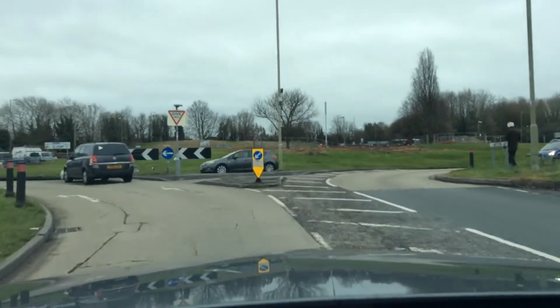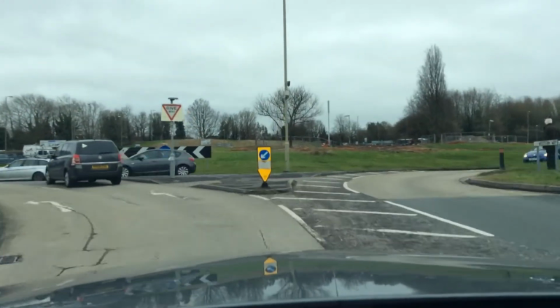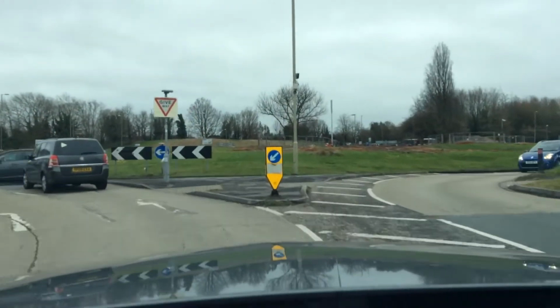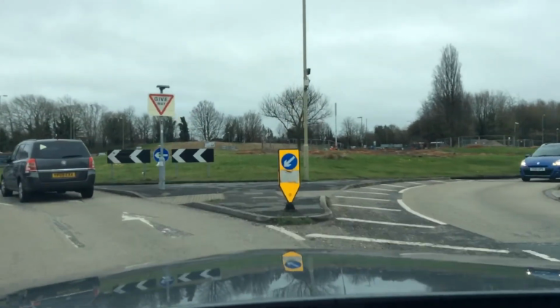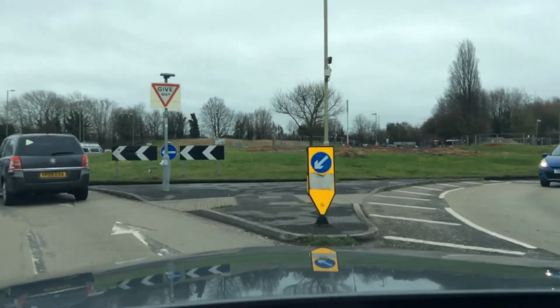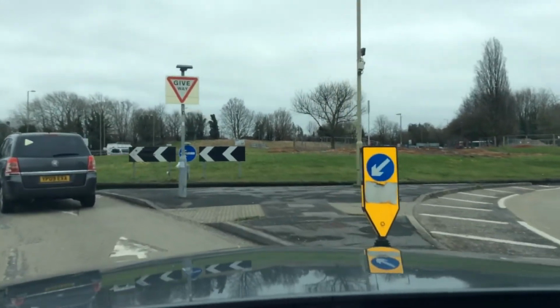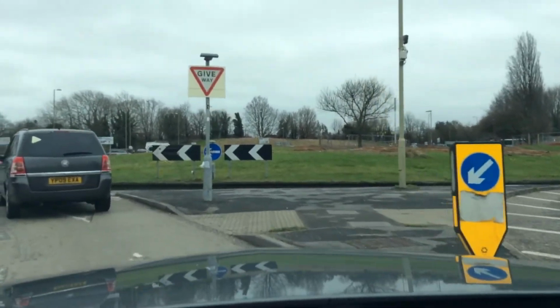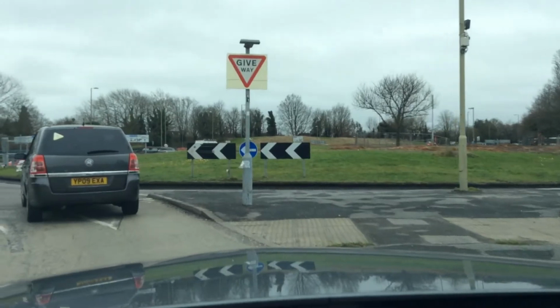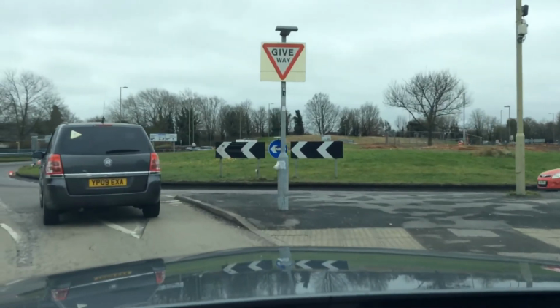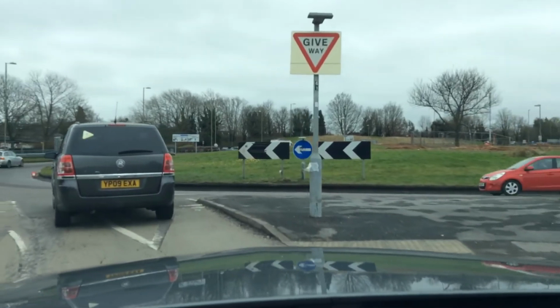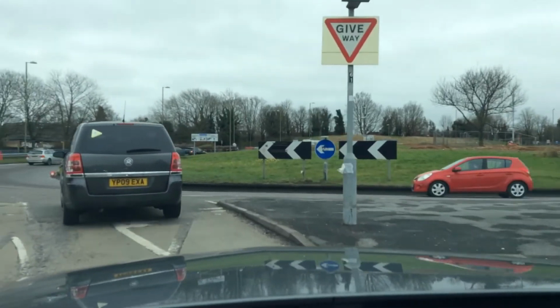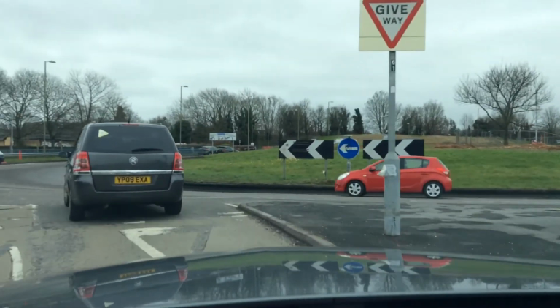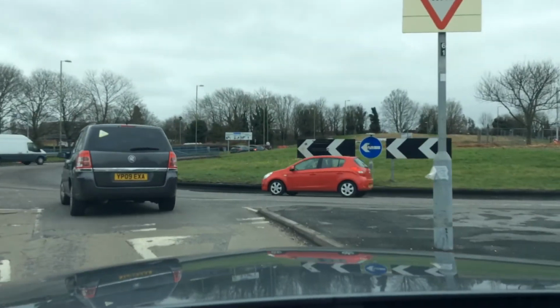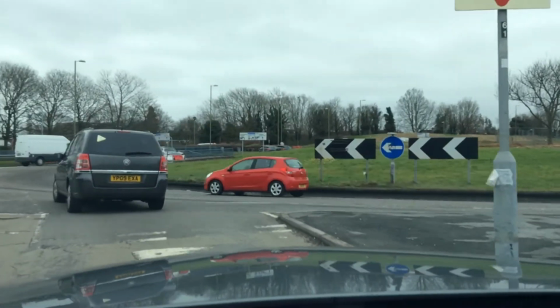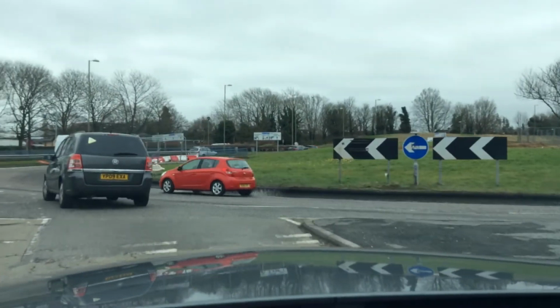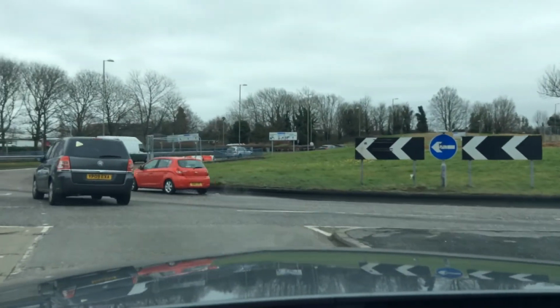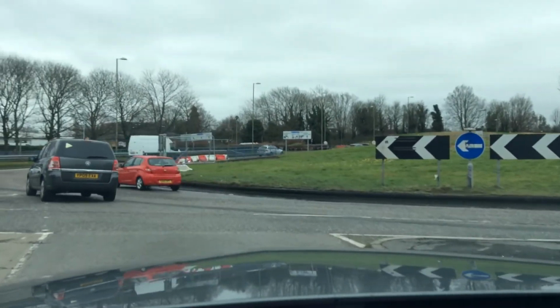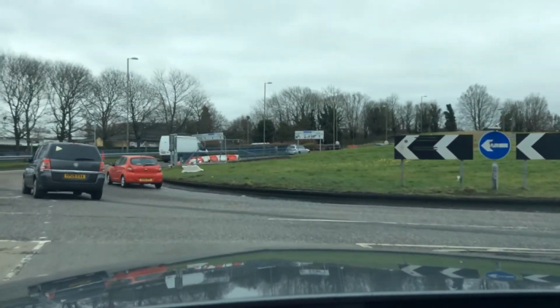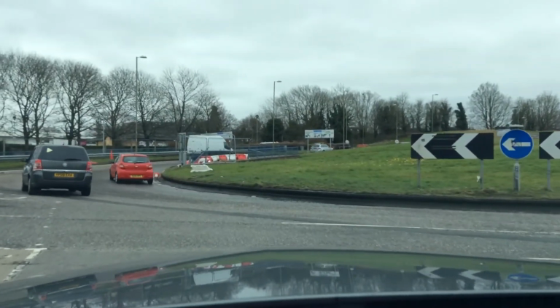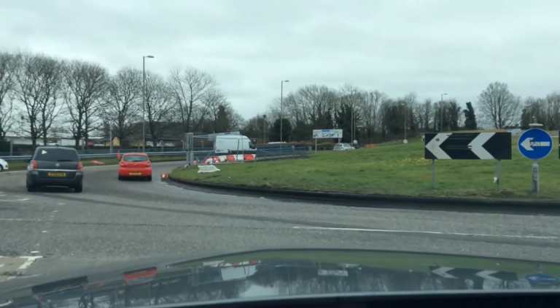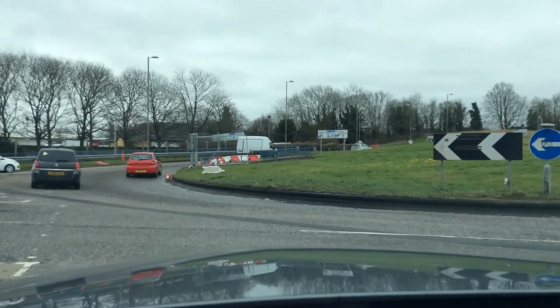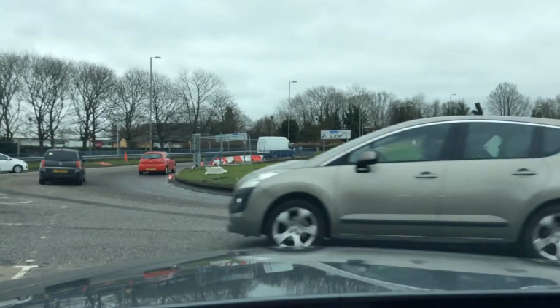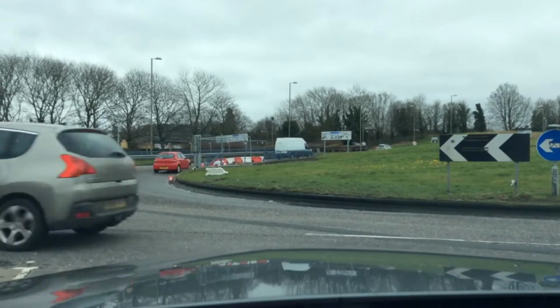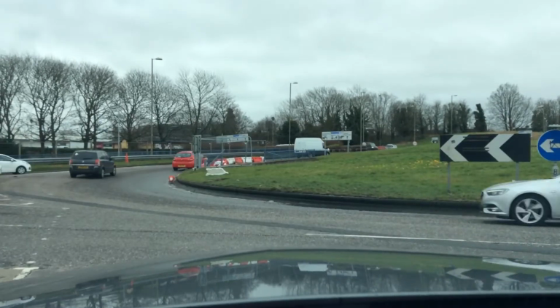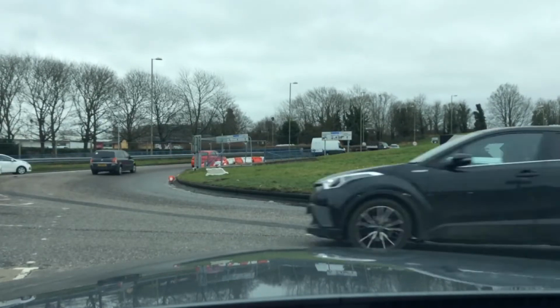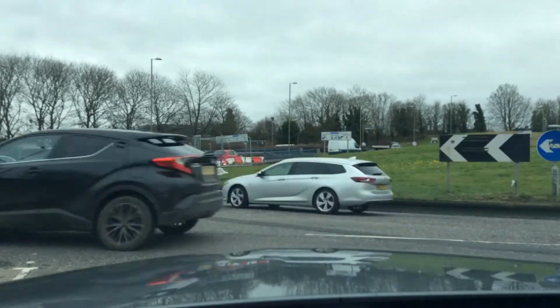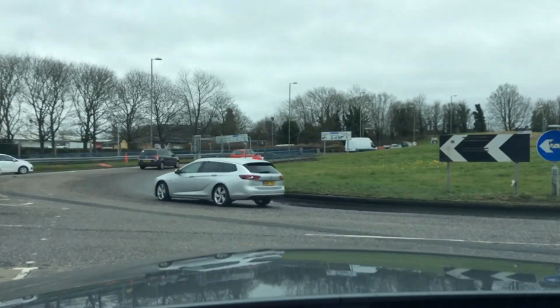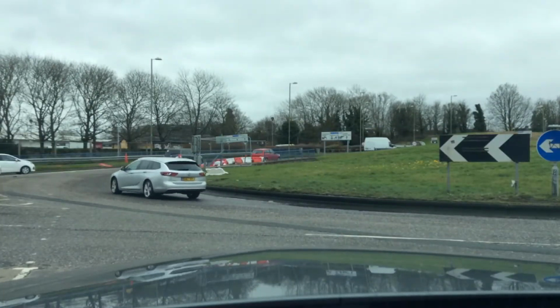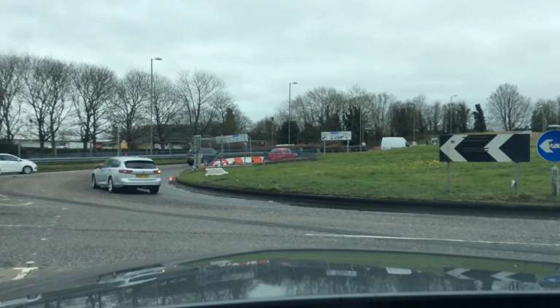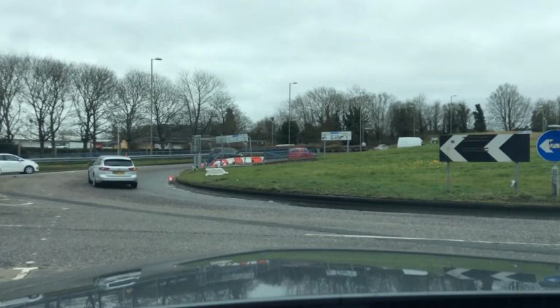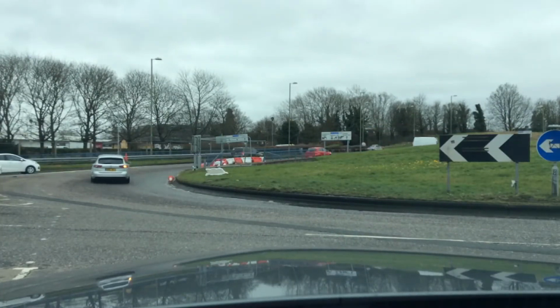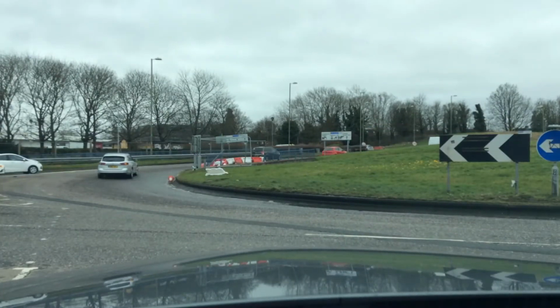Middle mirror check, starting to brake, leaving a nice big gap. I'm looking right as I approach and bringing it to a stop at the give way line. I'm waiting for room to move on.